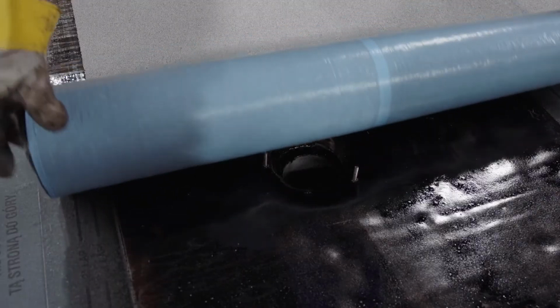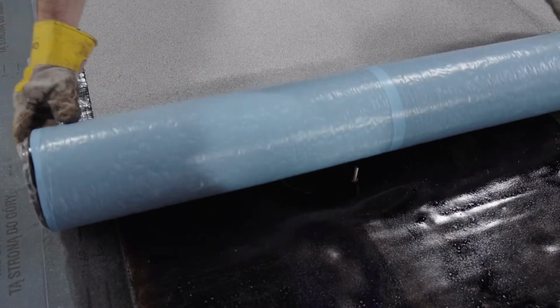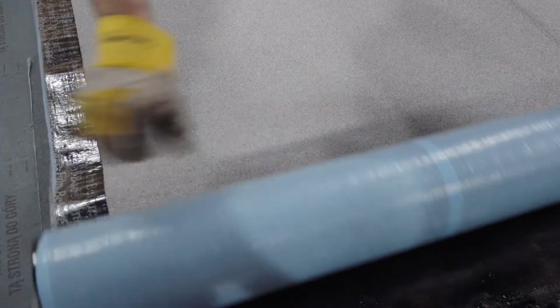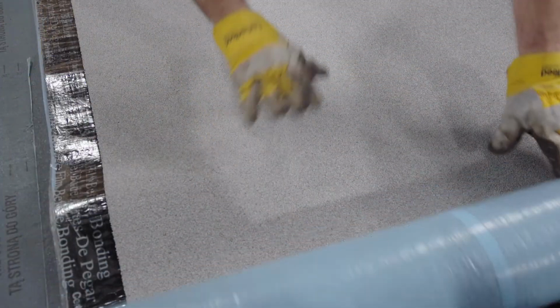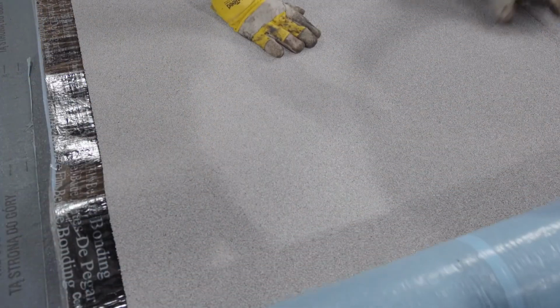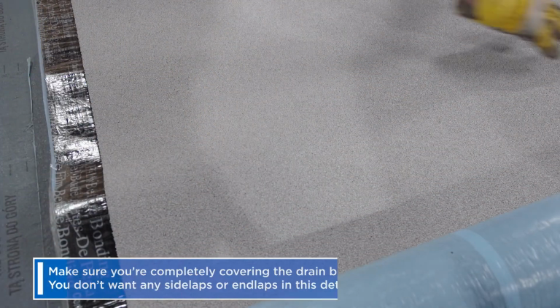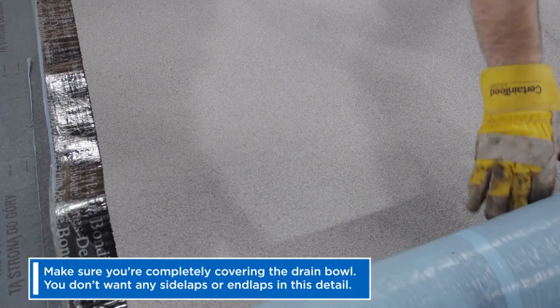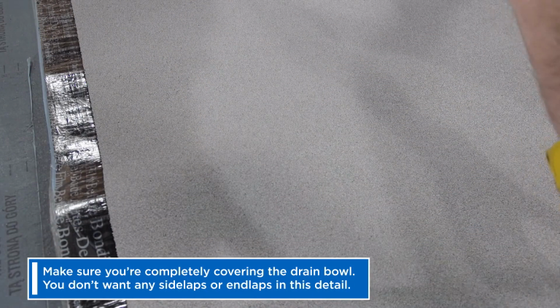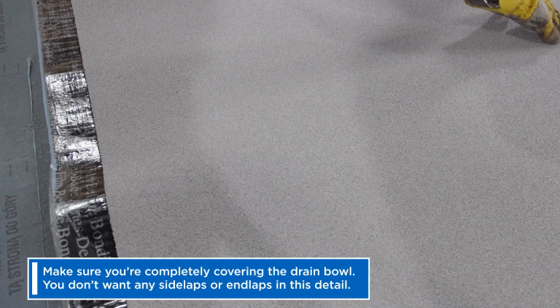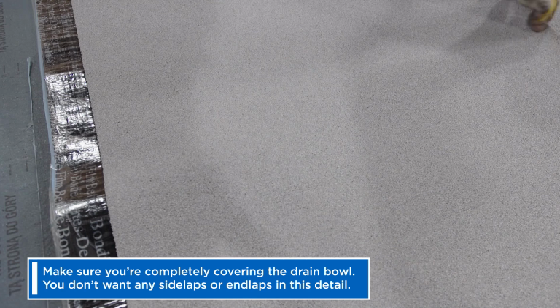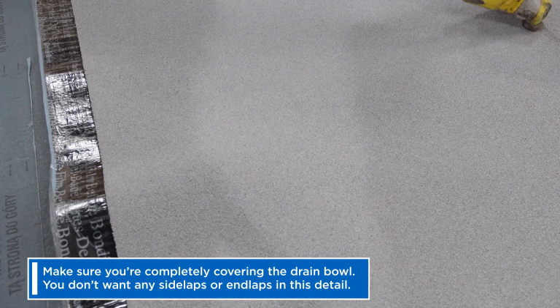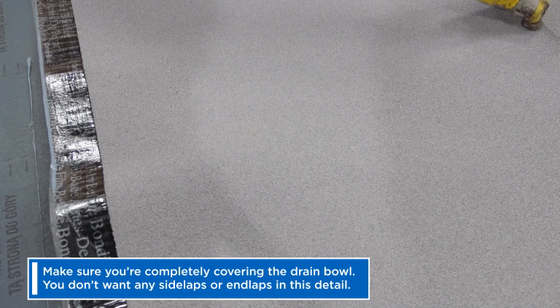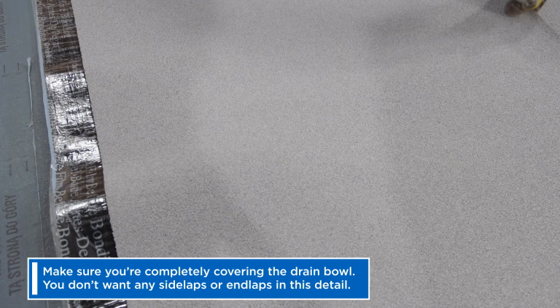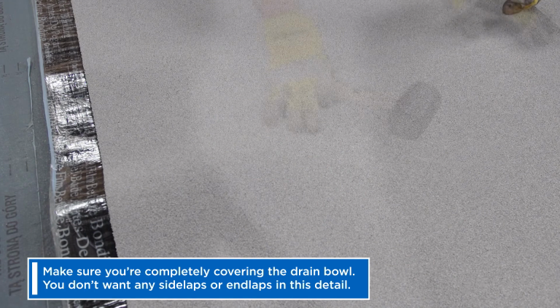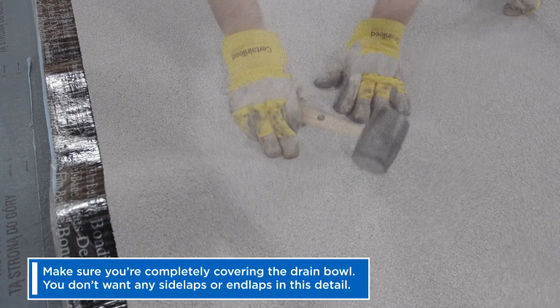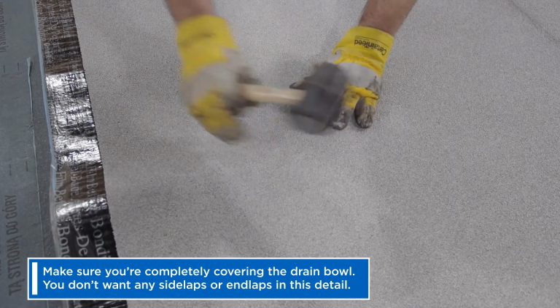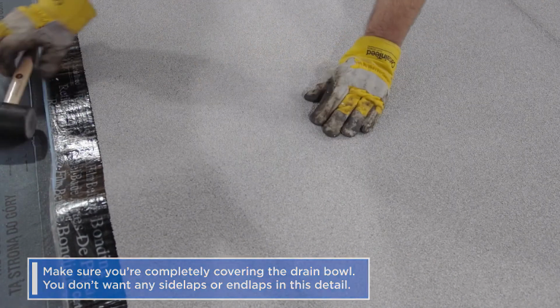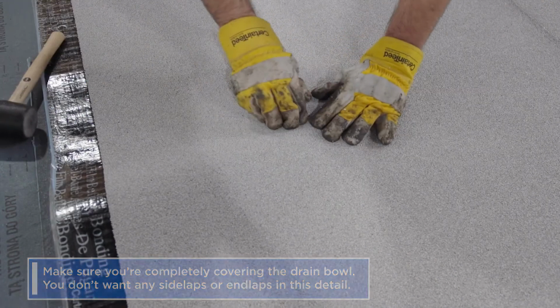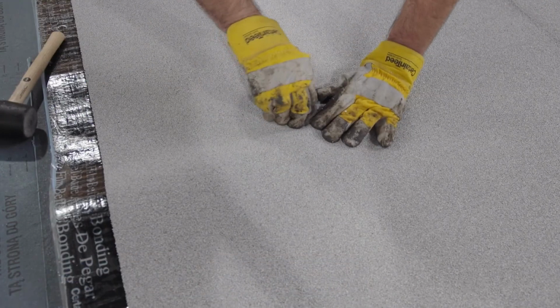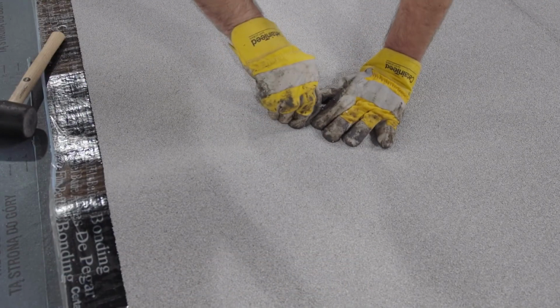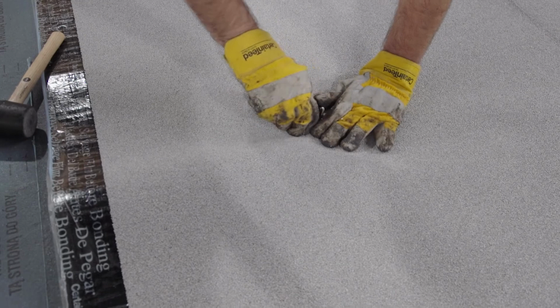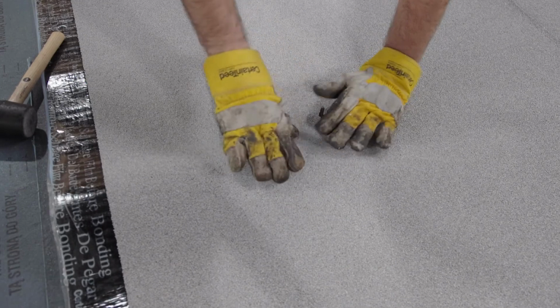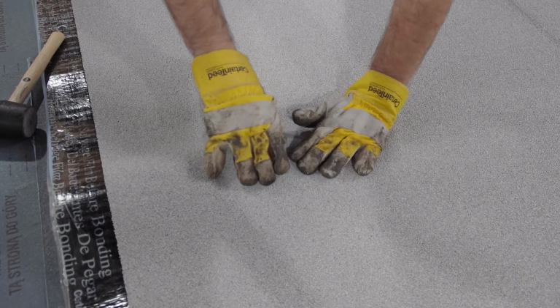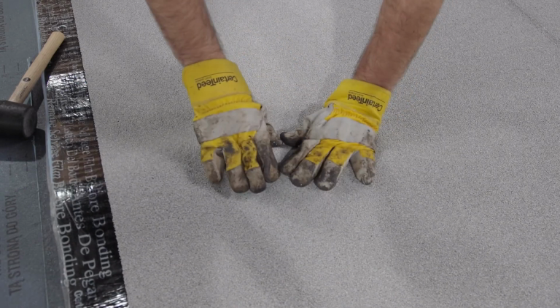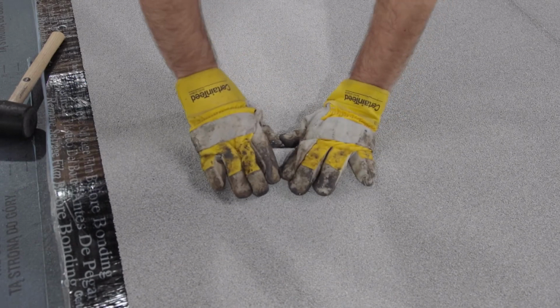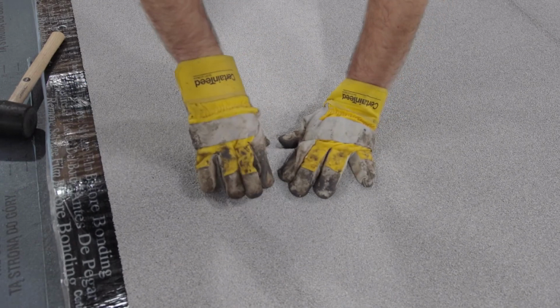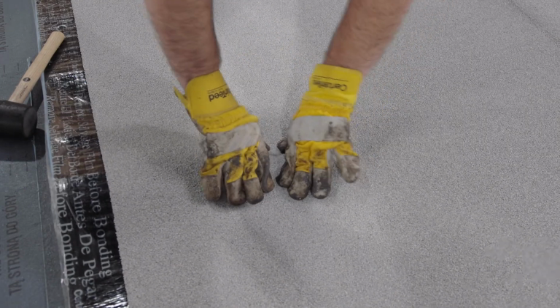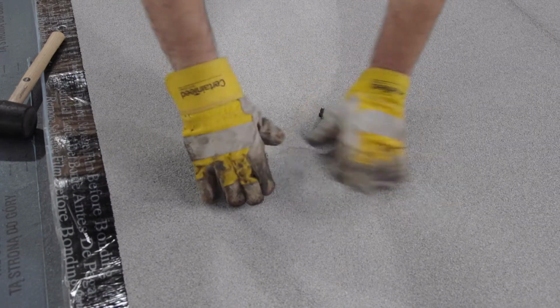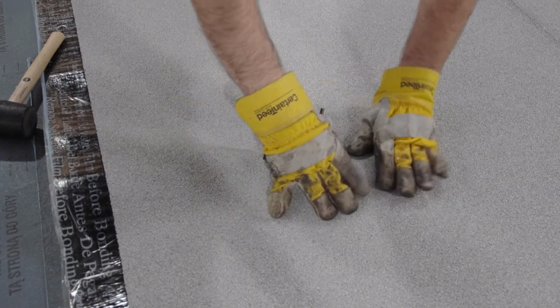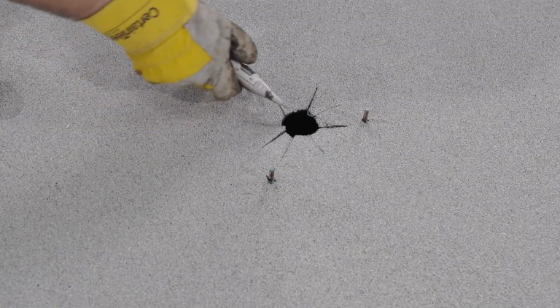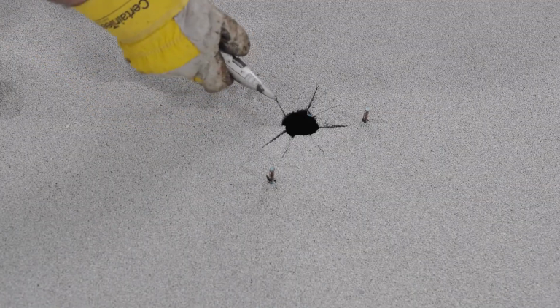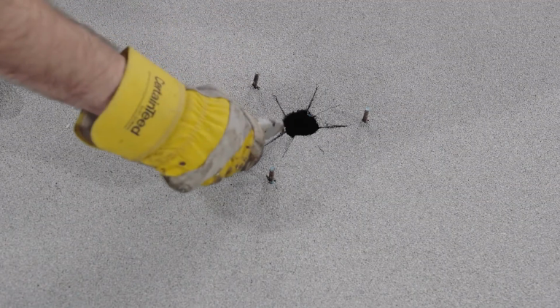Now you can install your cap sheet. Make sure you're completely covering the drain bowl. You don't want any side laps or end laps in the detail. Just like the base sheet, the fastest way is to roll out your membrane, allow the bolts to come through, and cut out your opening.